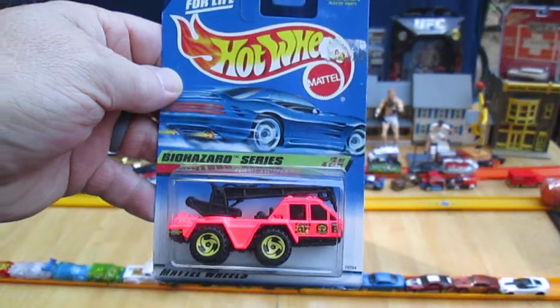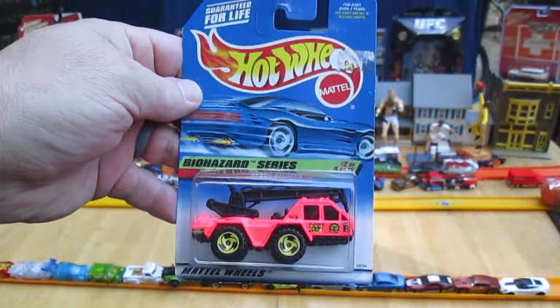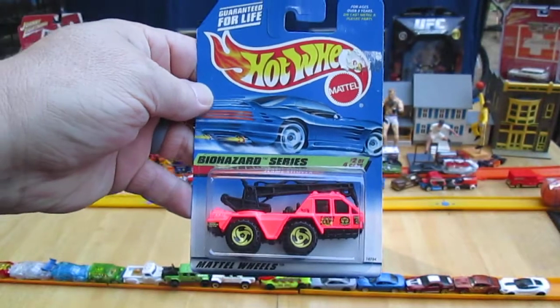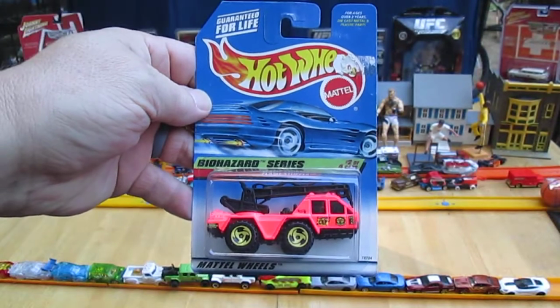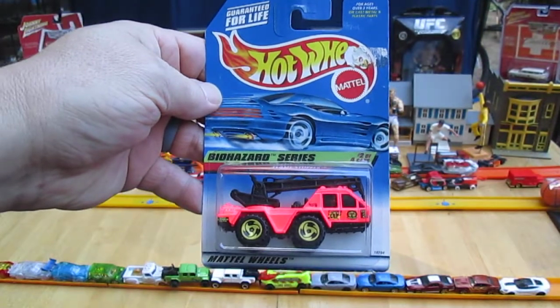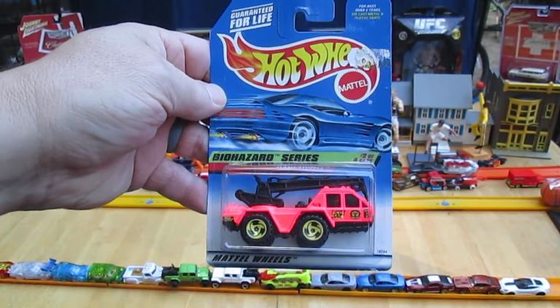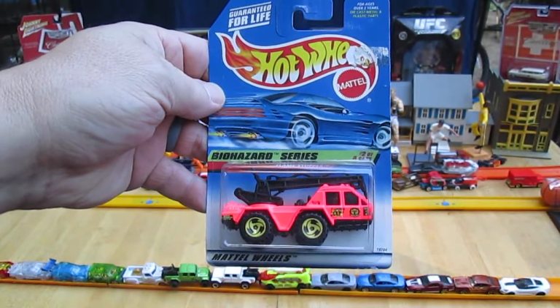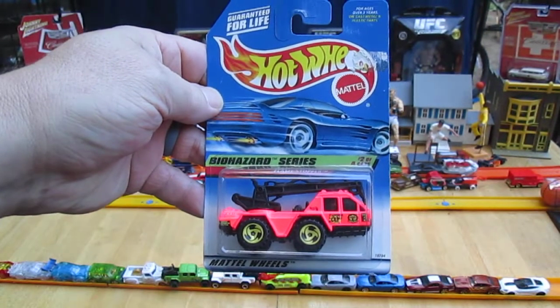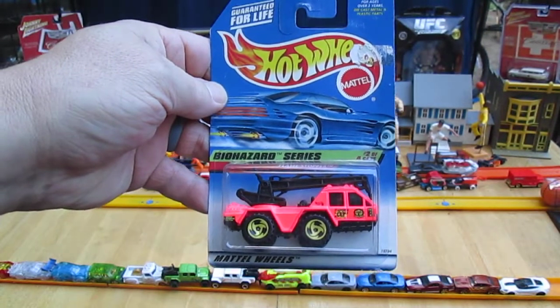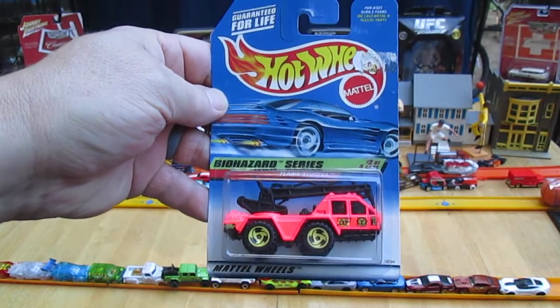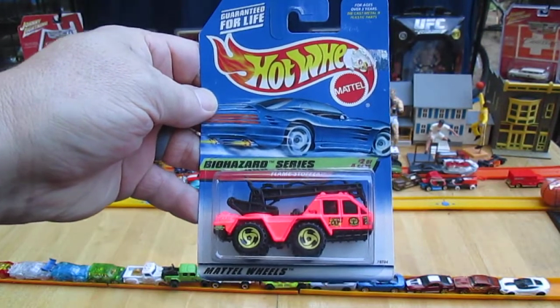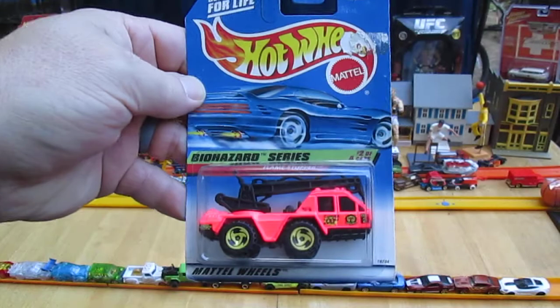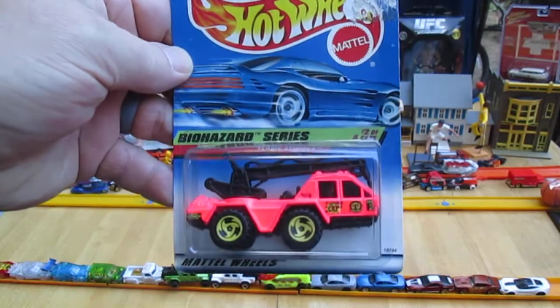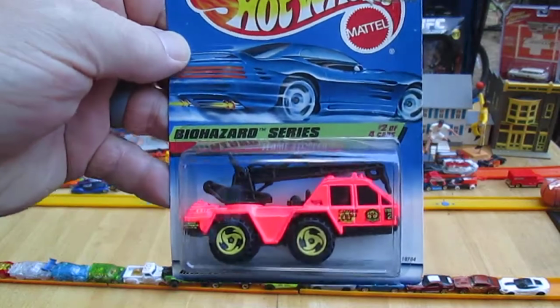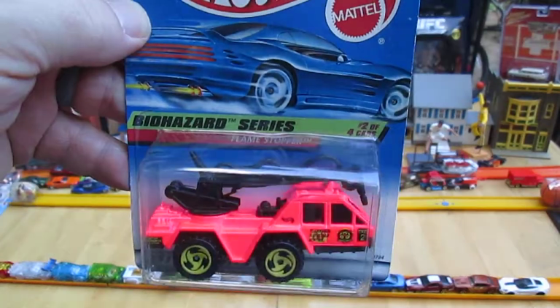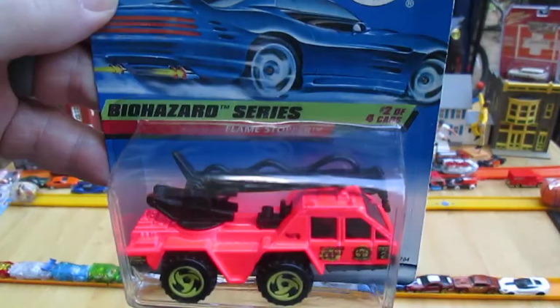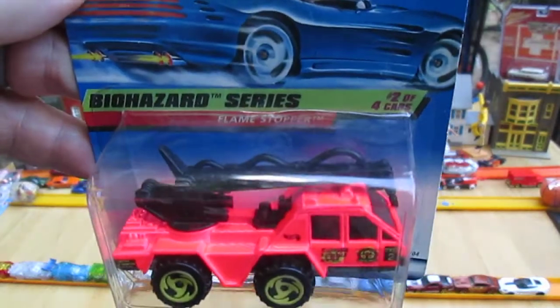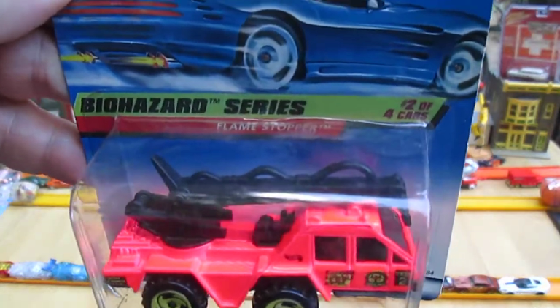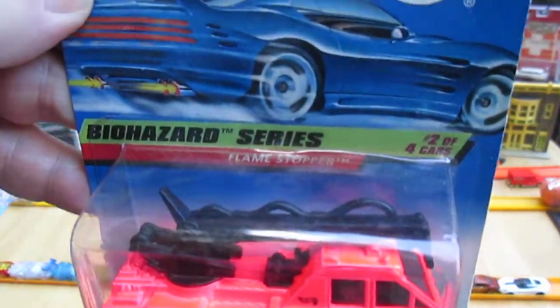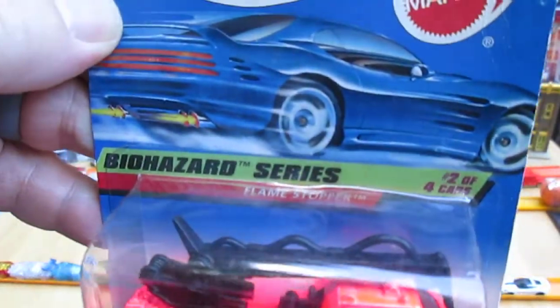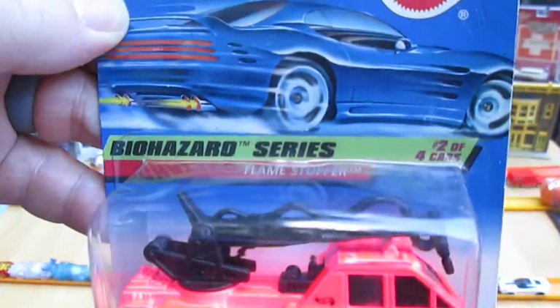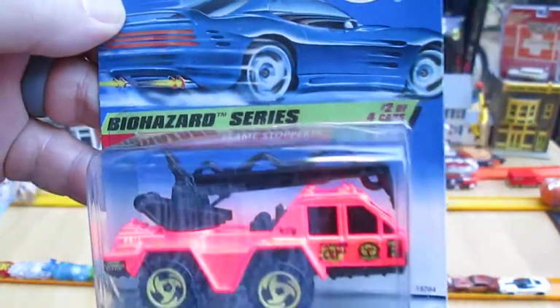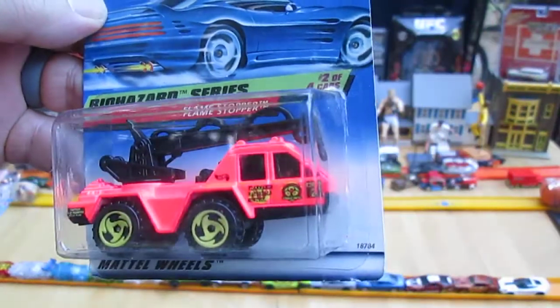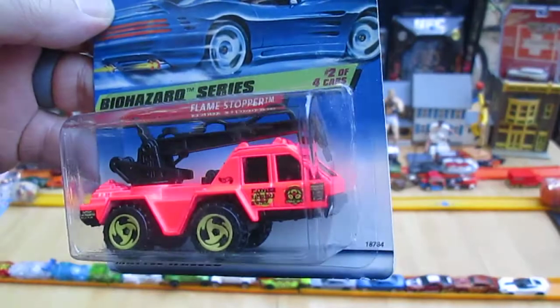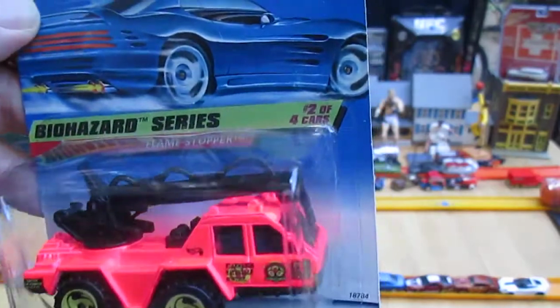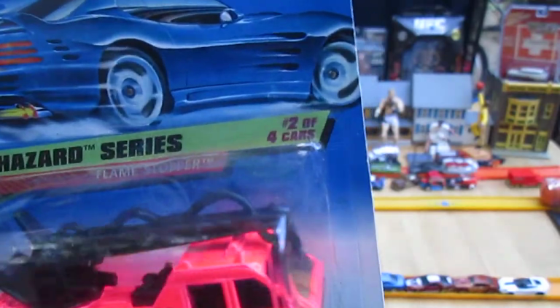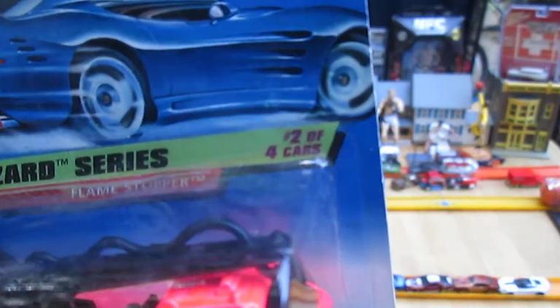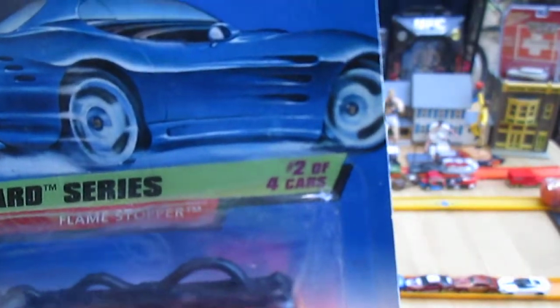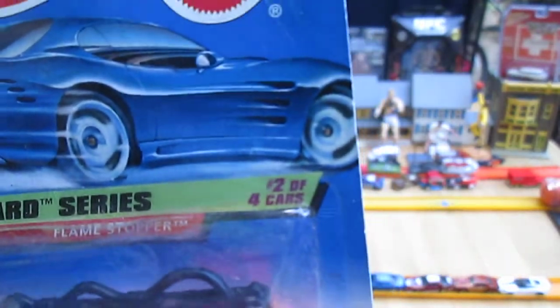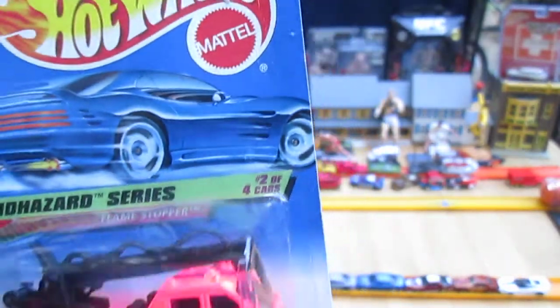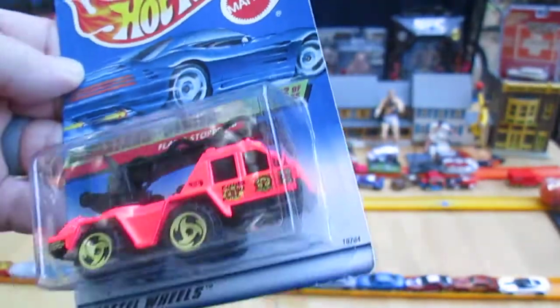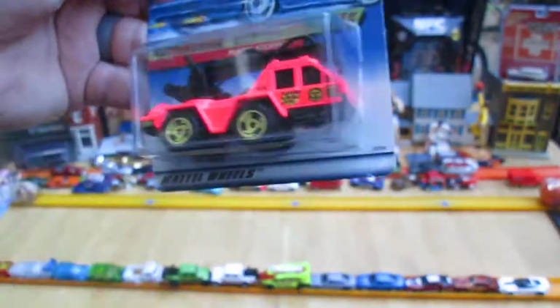Hello and welcome to Timmy's 10 again for an unboxing of a 1998 Hot Wheels car — make that a truck — the Flamestopper from the Biohazard series. It's 1998, number two of four in that series.